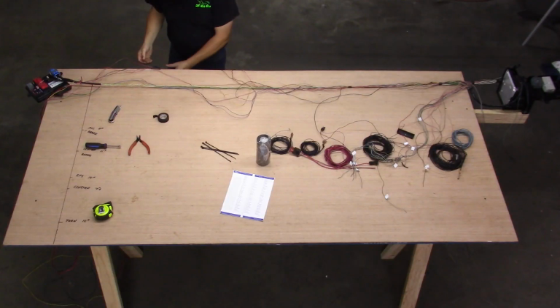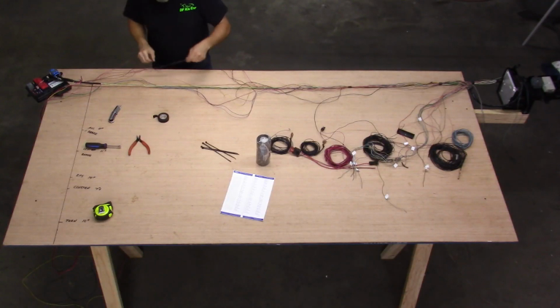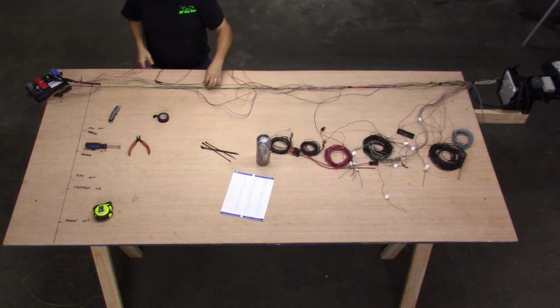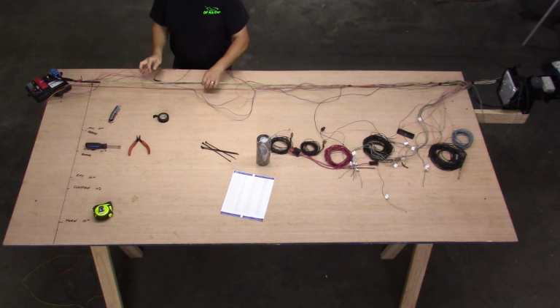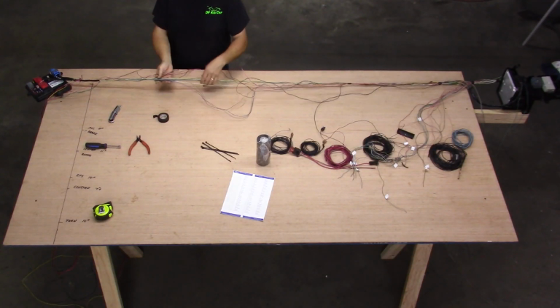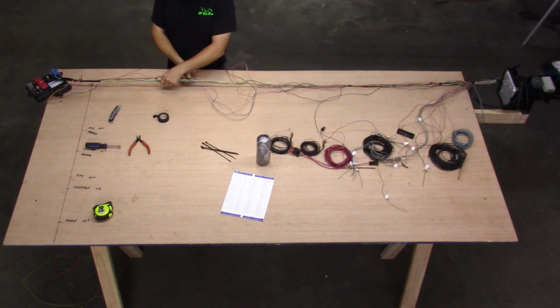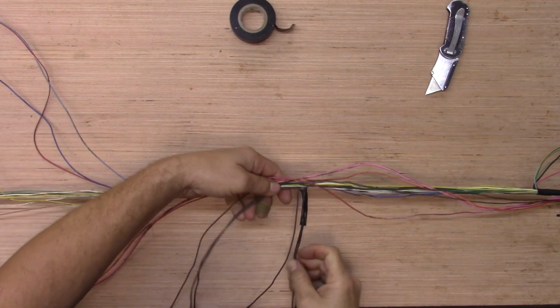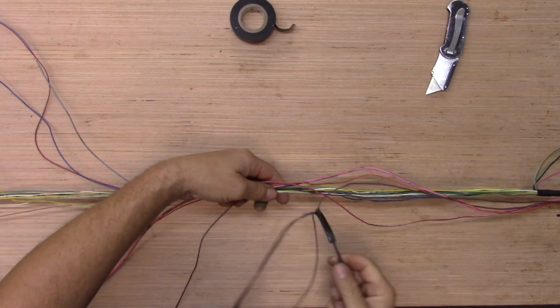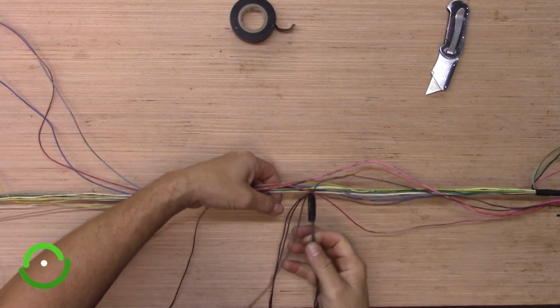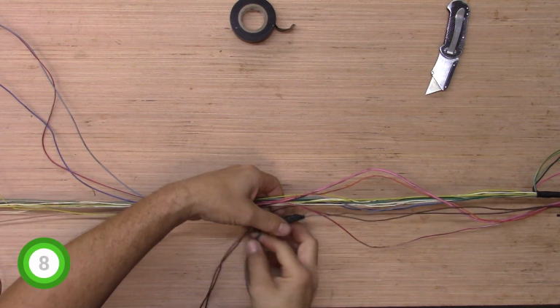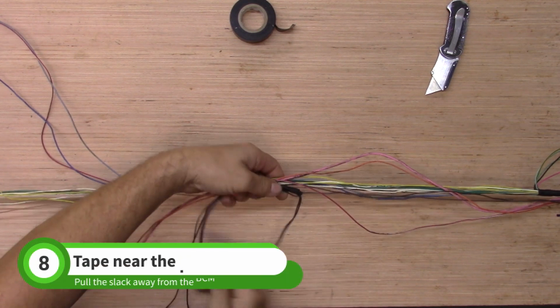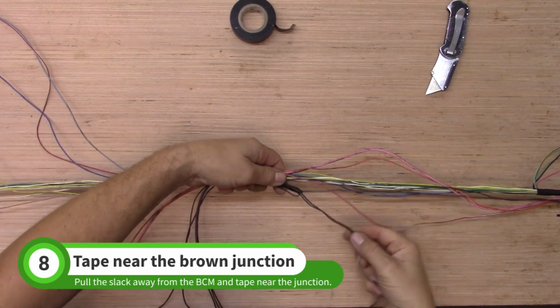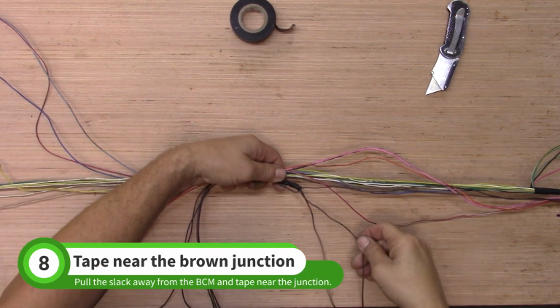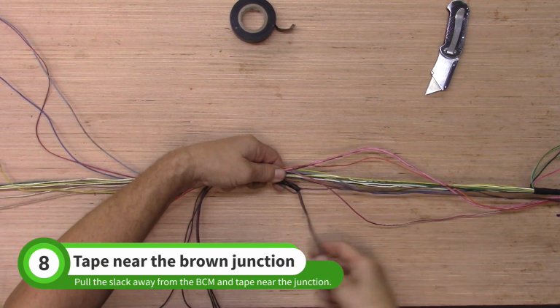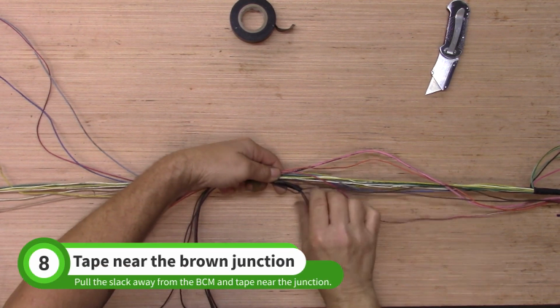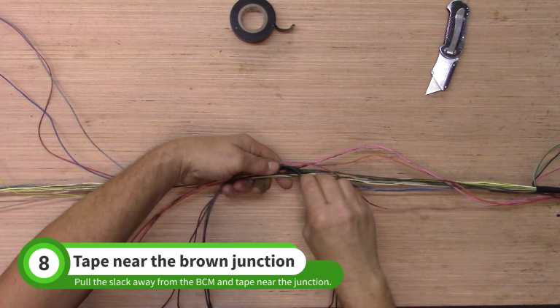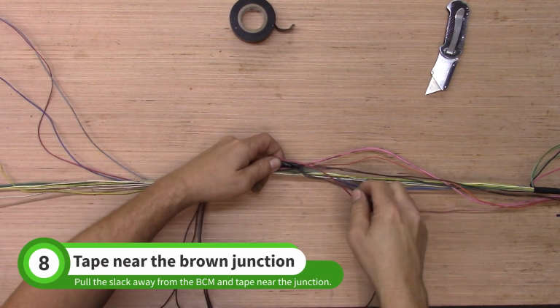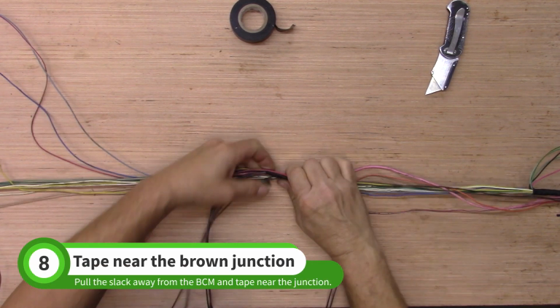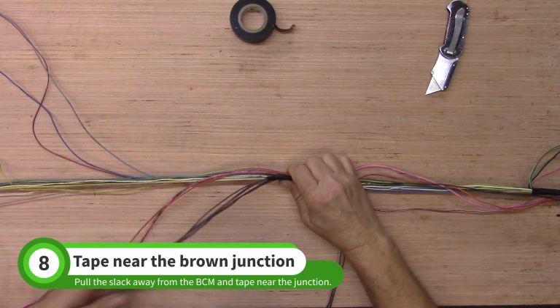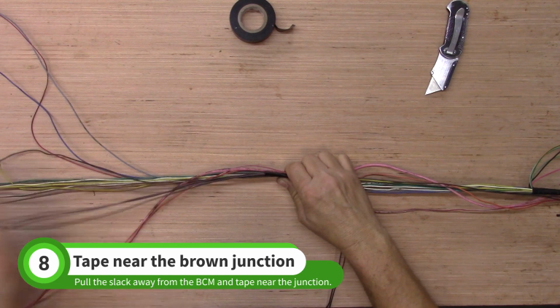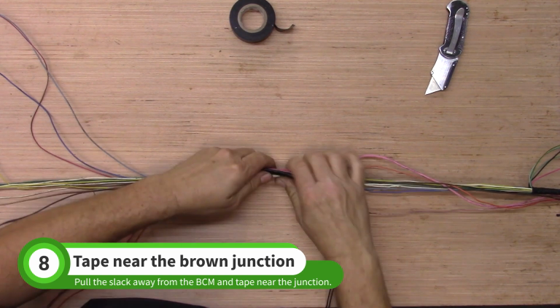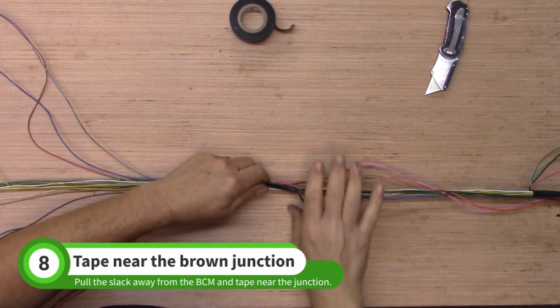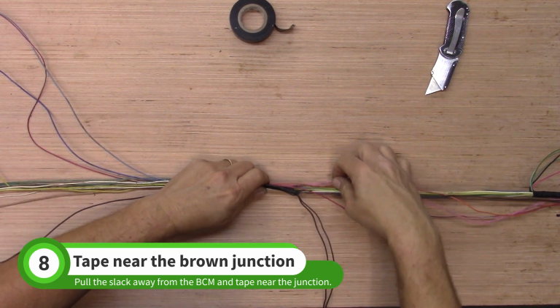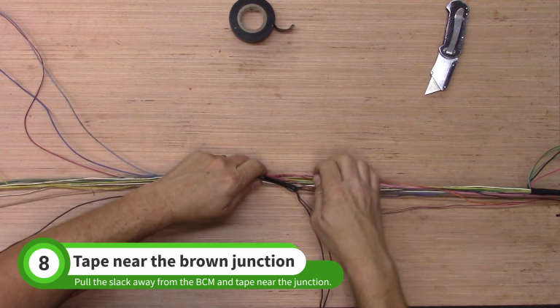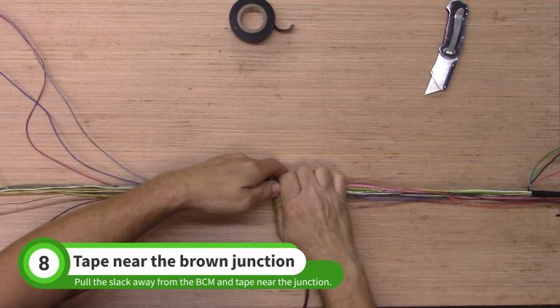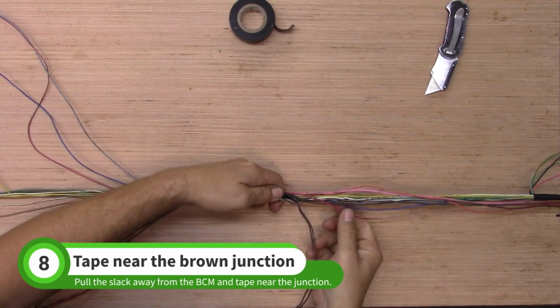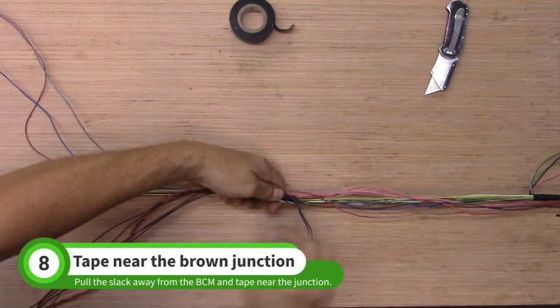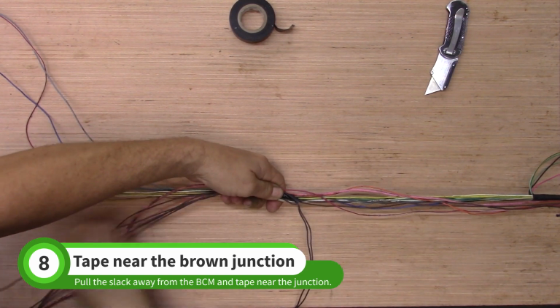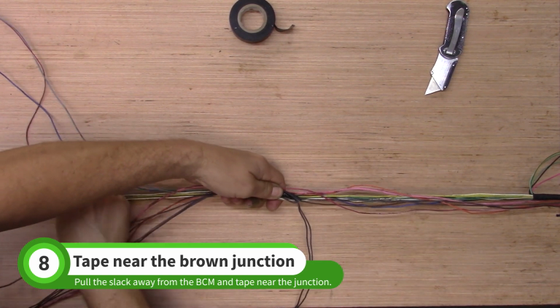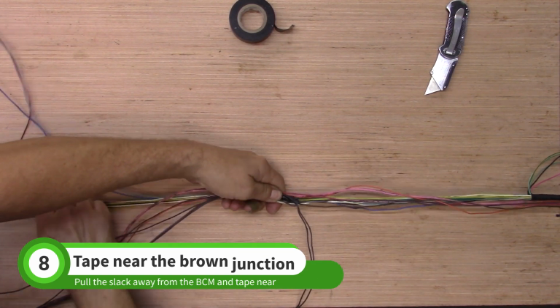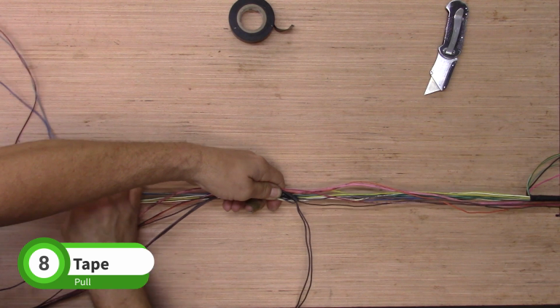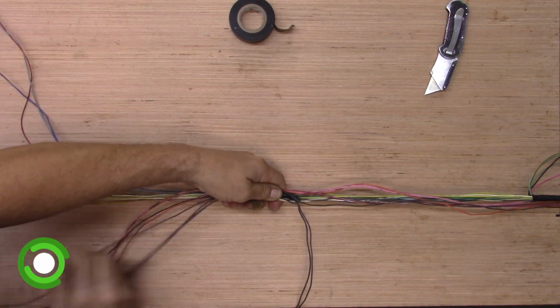Find the brown junction near the BCM. Fold the tape union over as shown. The loose wires pointing toward the BCM should be left where they are for now, and the other loose brown wires will head toward the fuse box. Pull the slack away from the BCM and tape the wires near the brown wire junction.